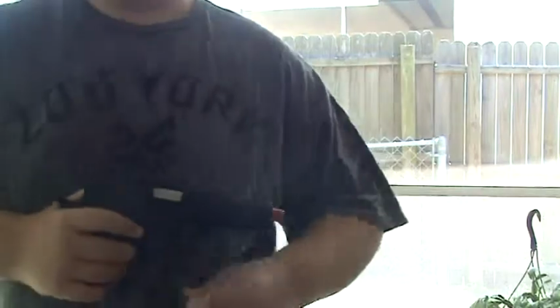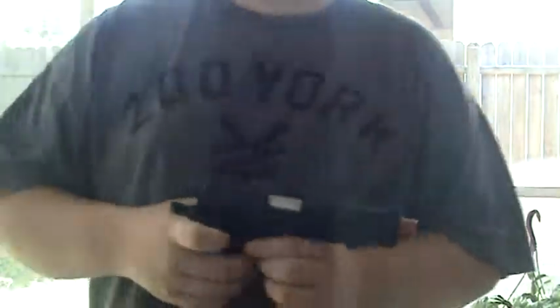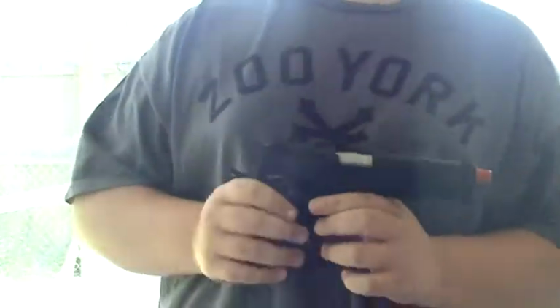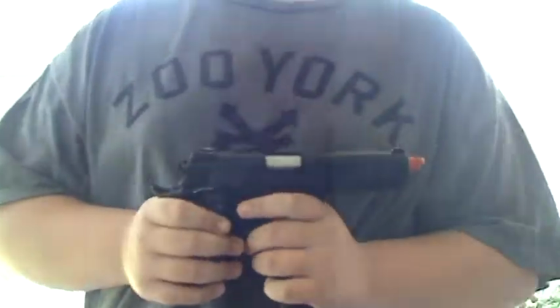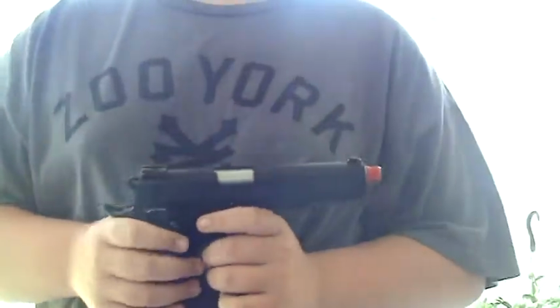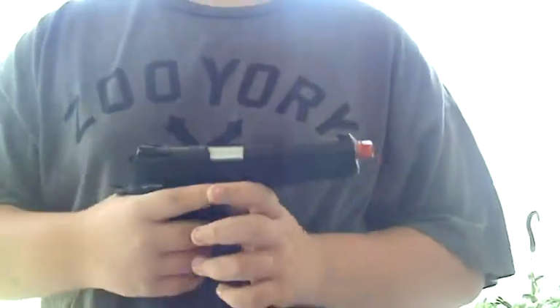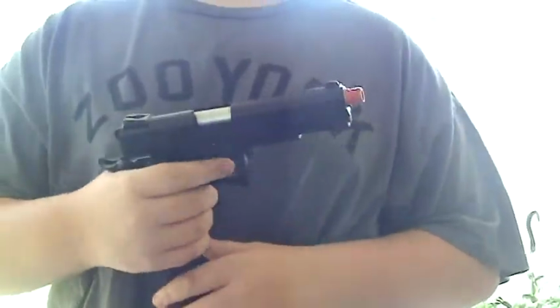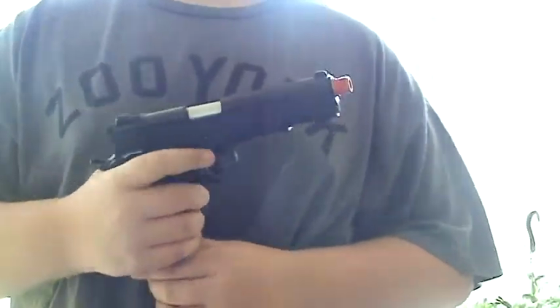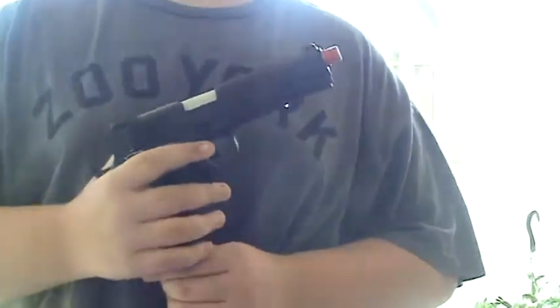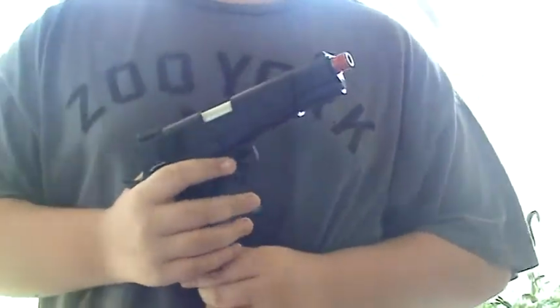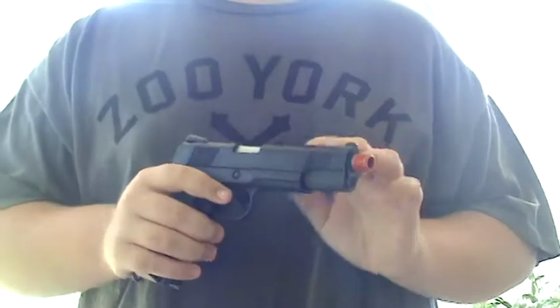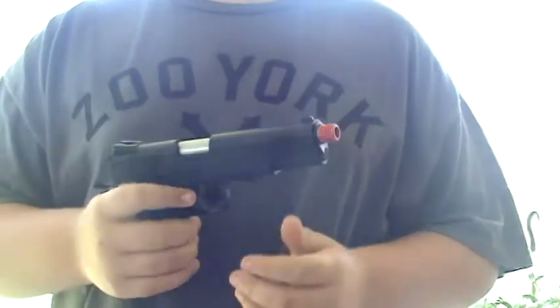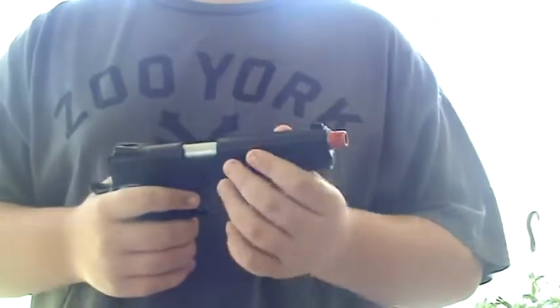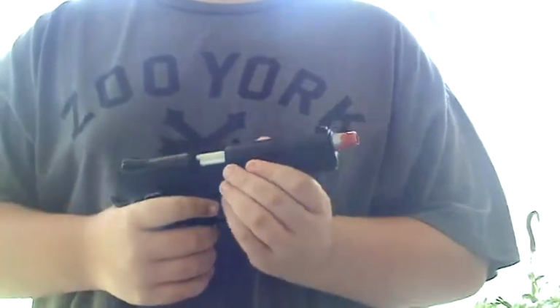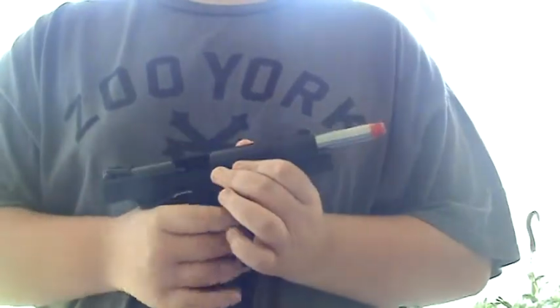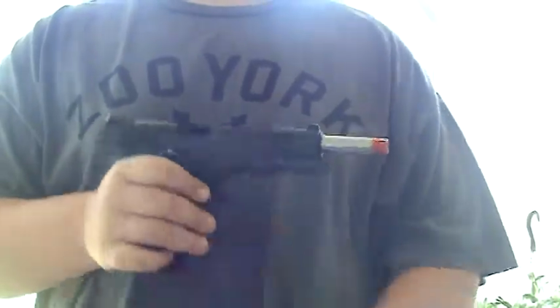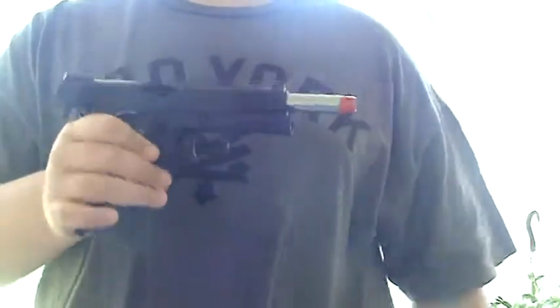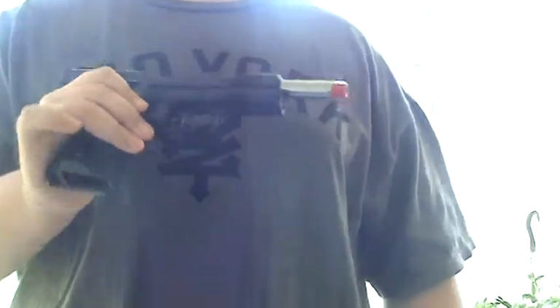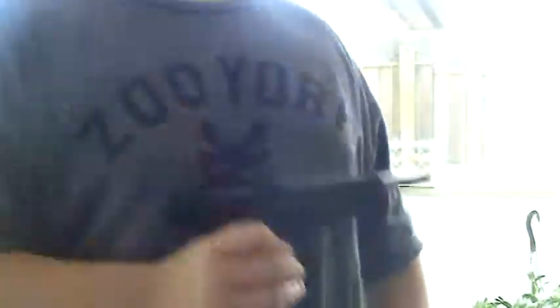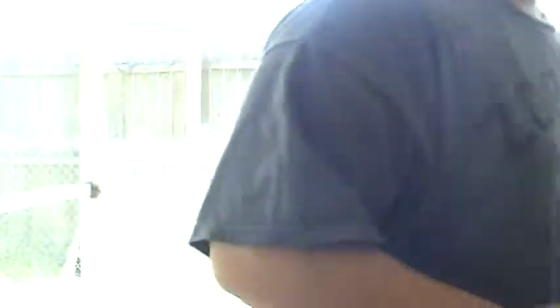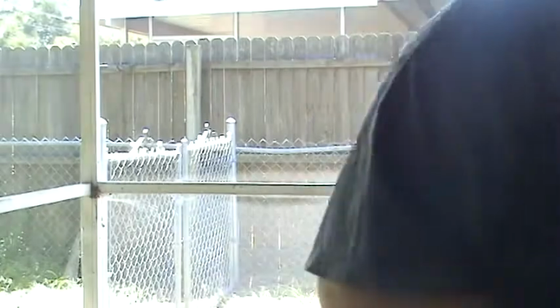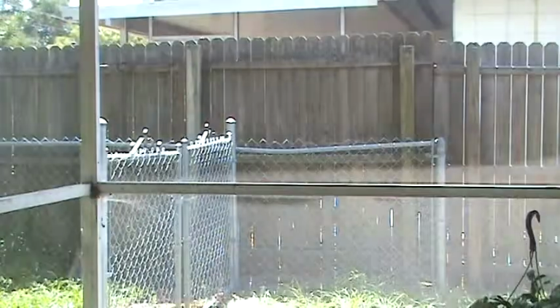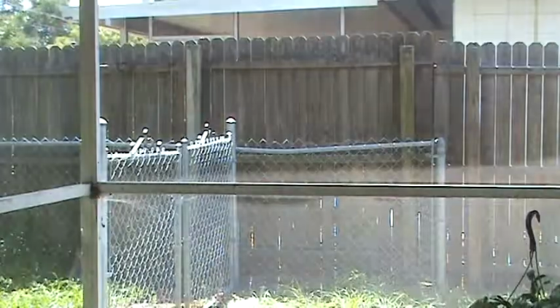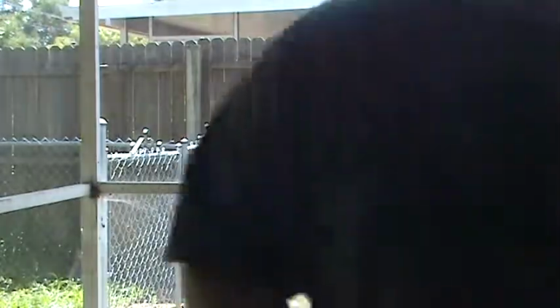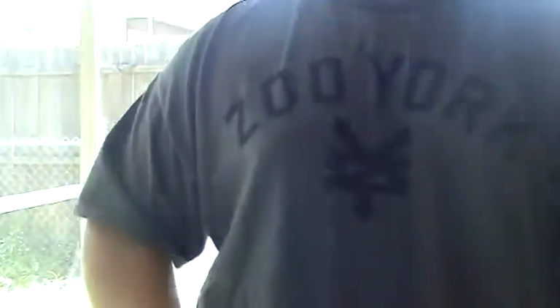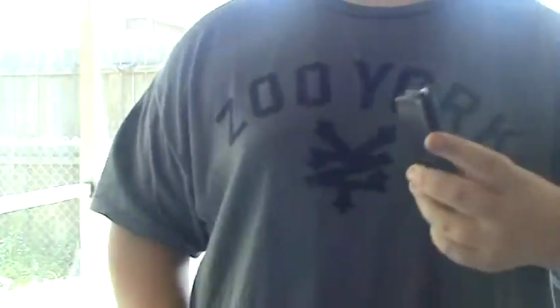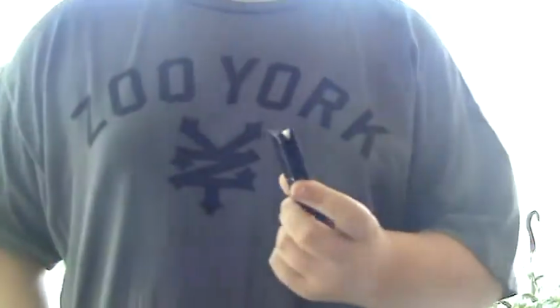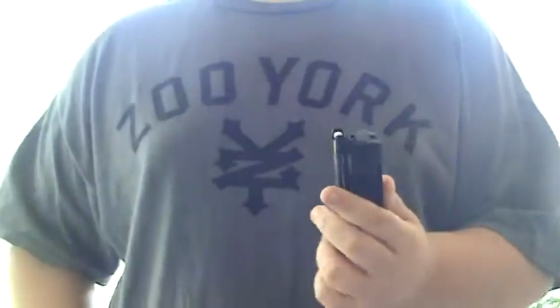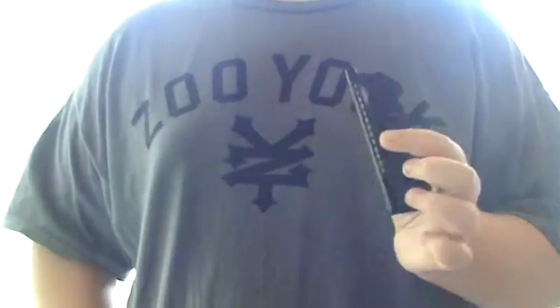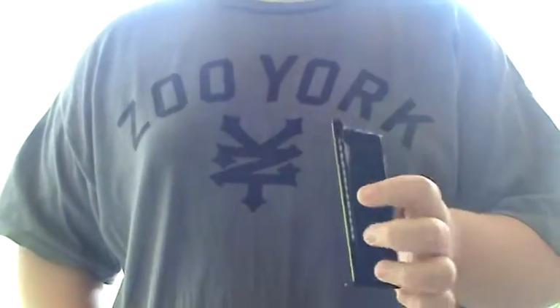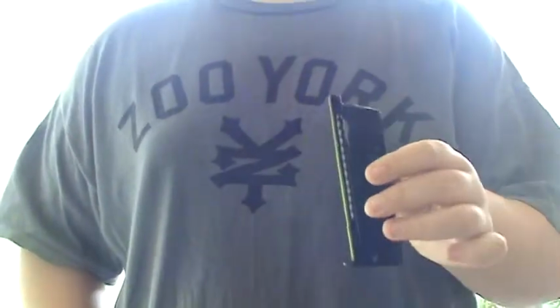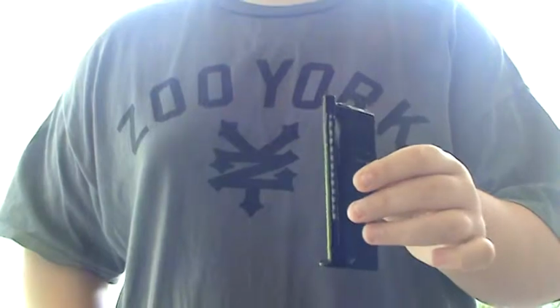Hey guys, today is going to be the shooting demo of my WV-1911 KB Custom. I've already loaded up a mag. I'm going to show you guys how to gas it up, though.